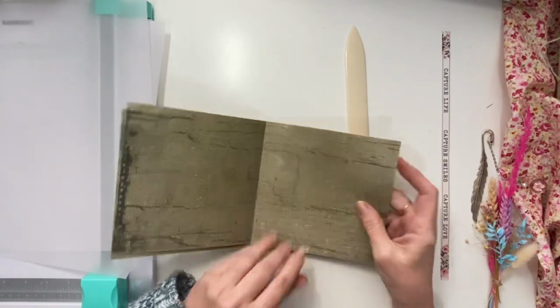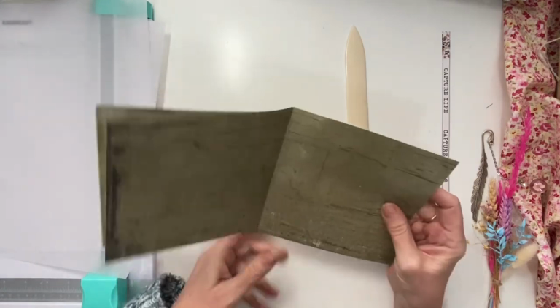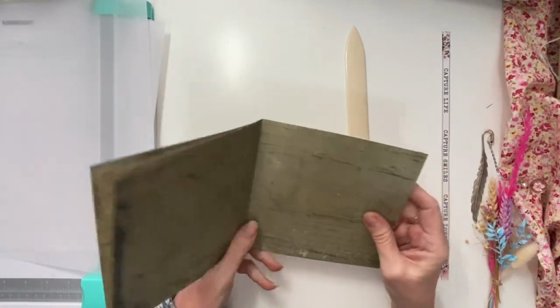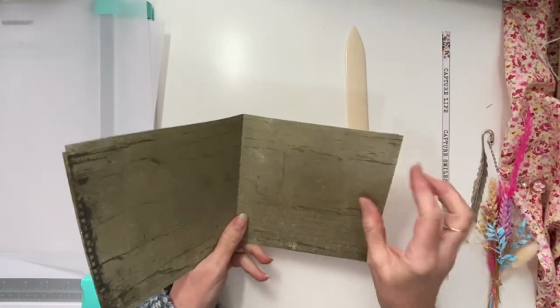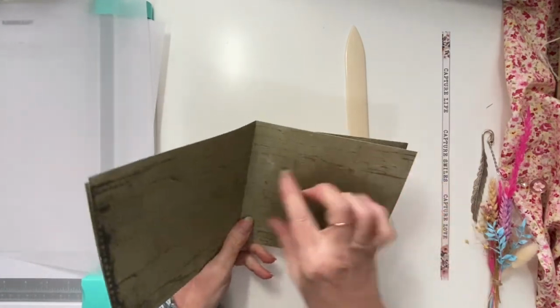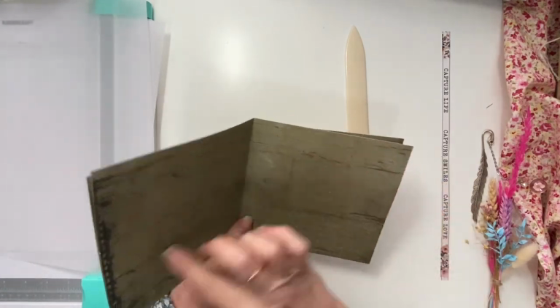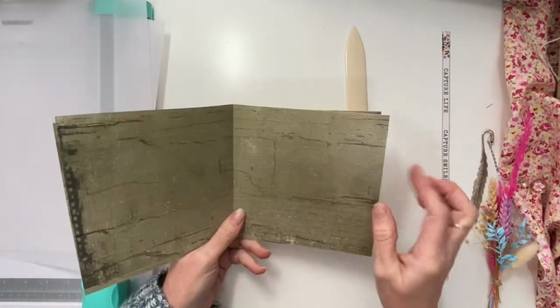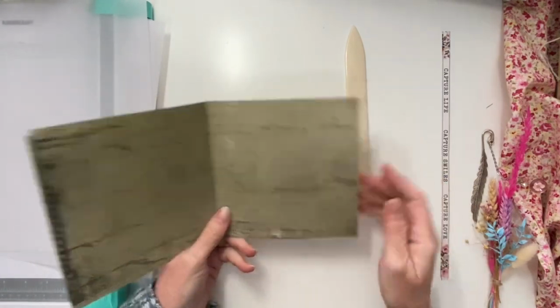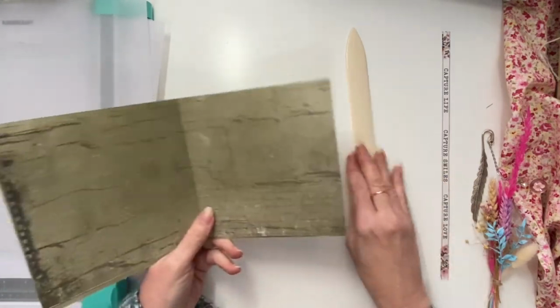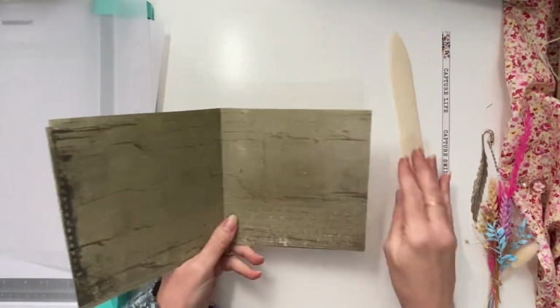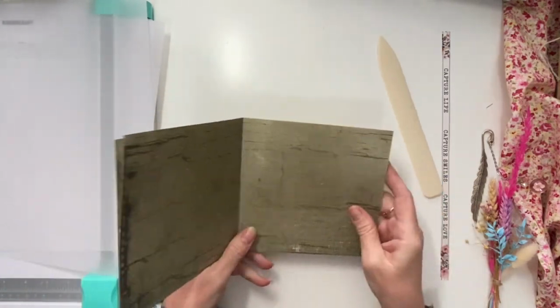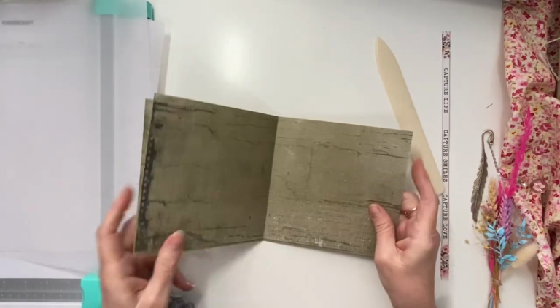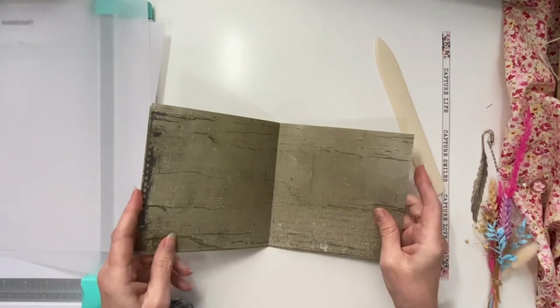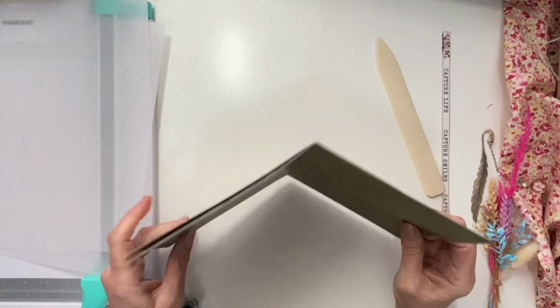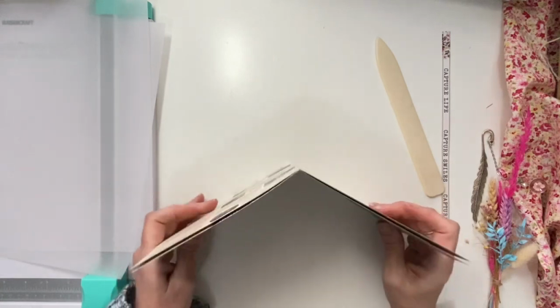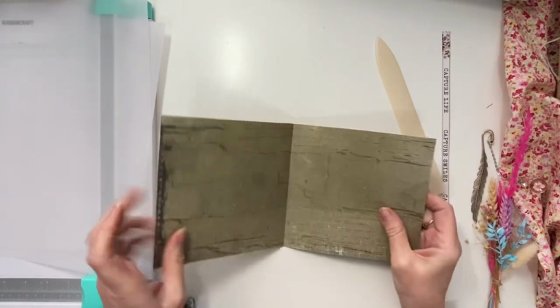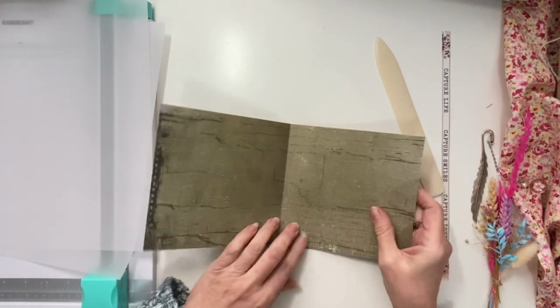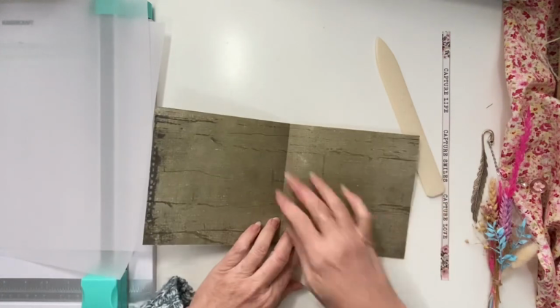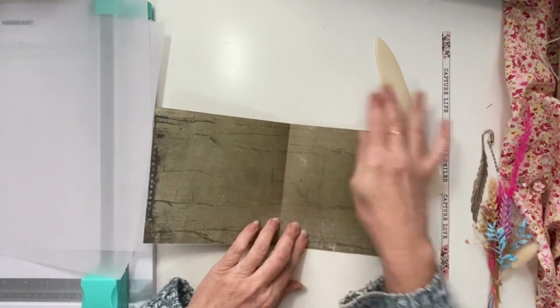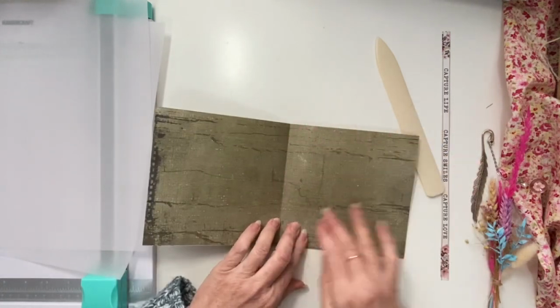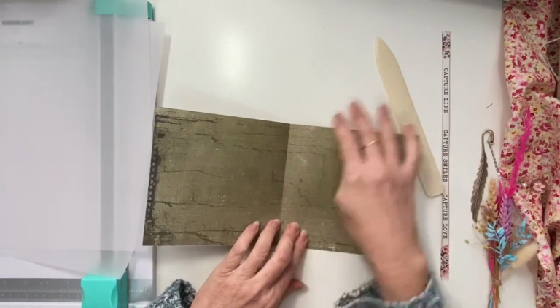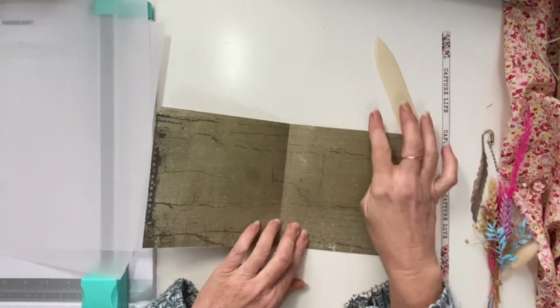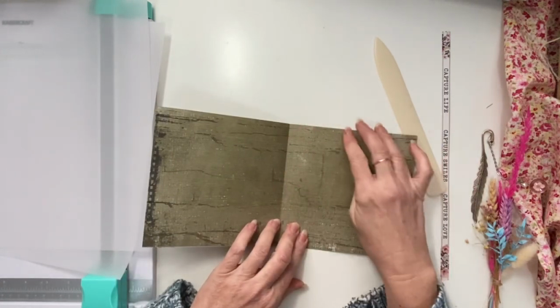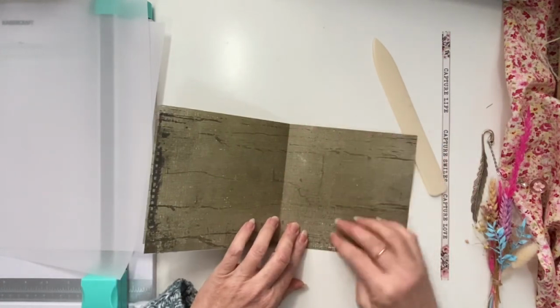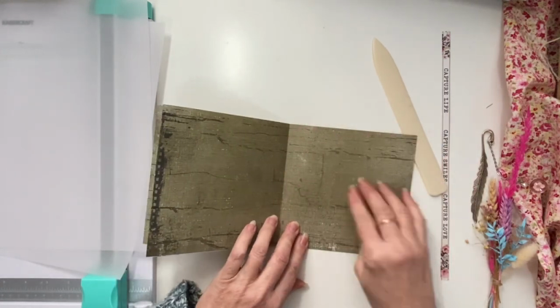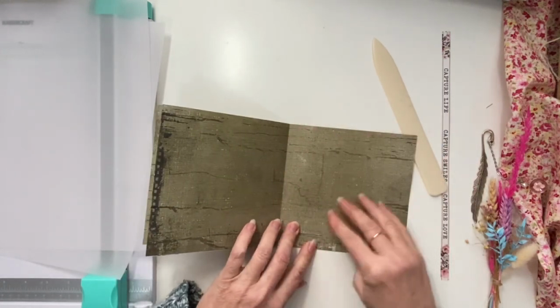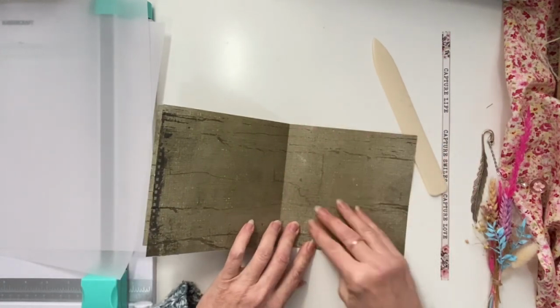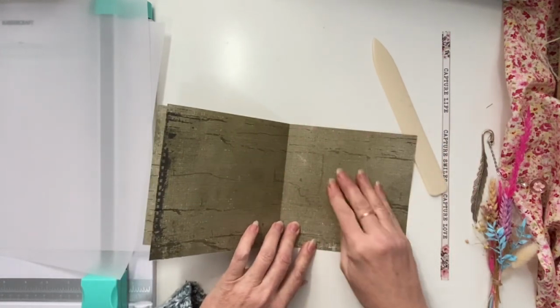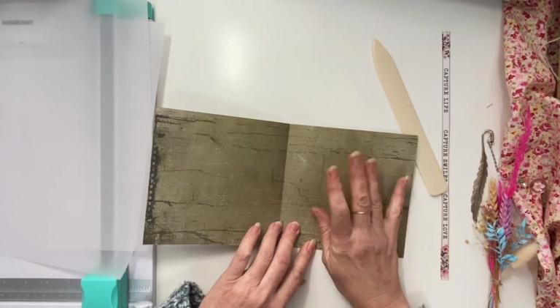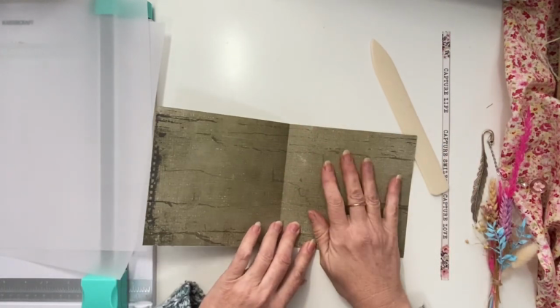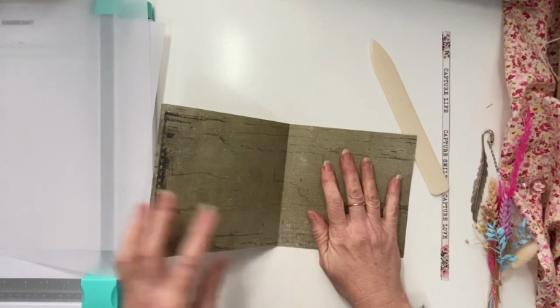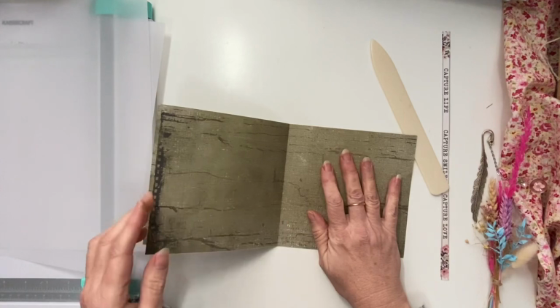I'm only going to have one pocket on each page and that should be enough to have my people standing up. I wouldn't have them any taller than this, so they should fit in nicely in here.